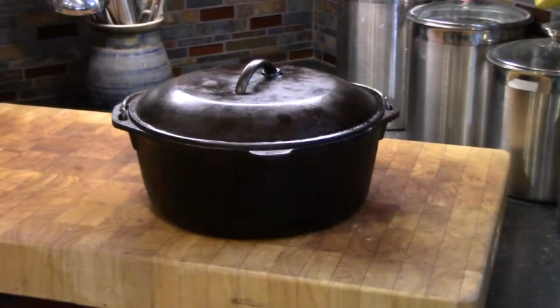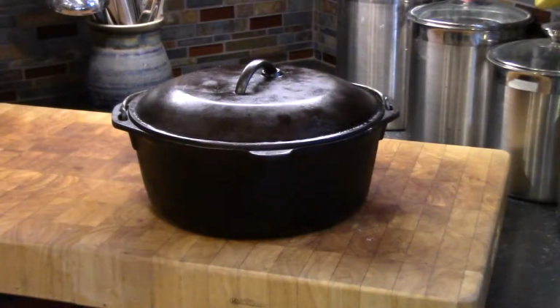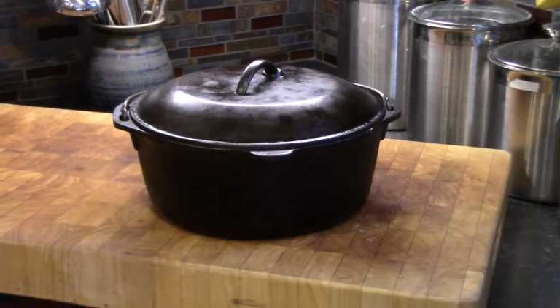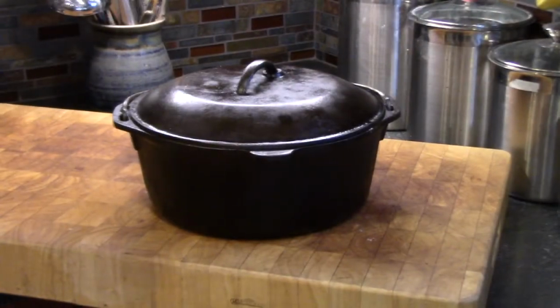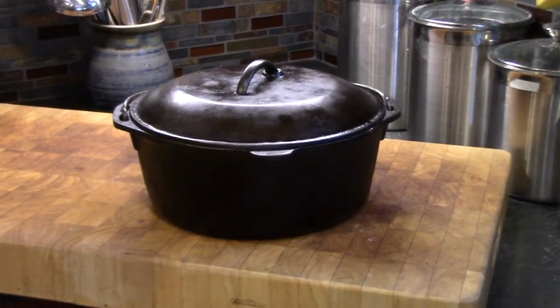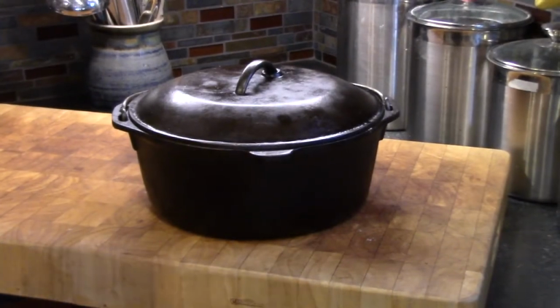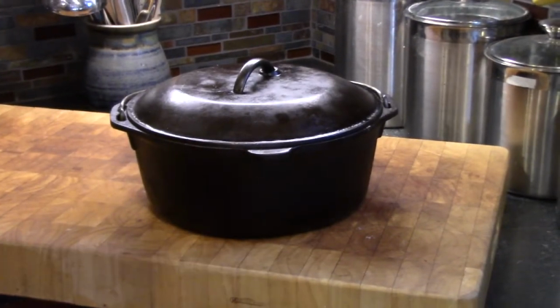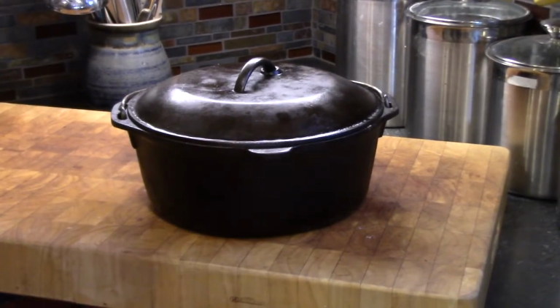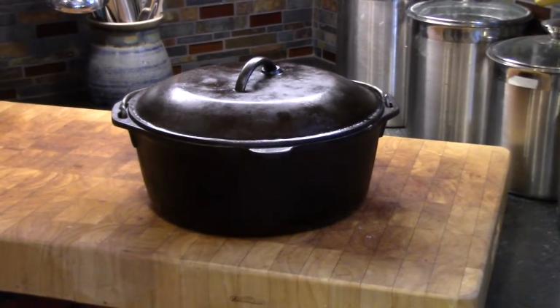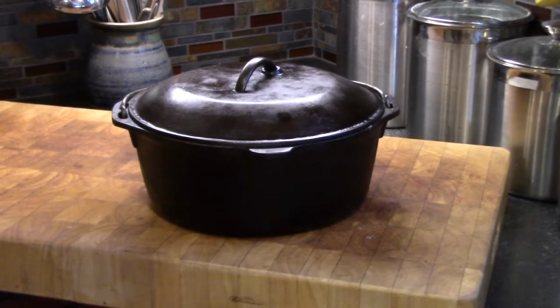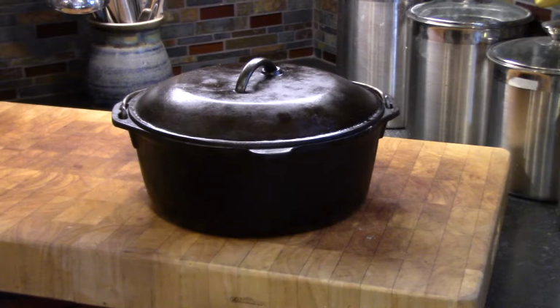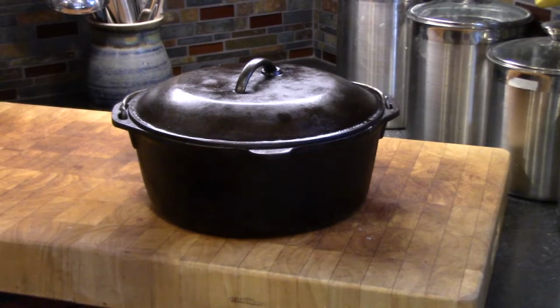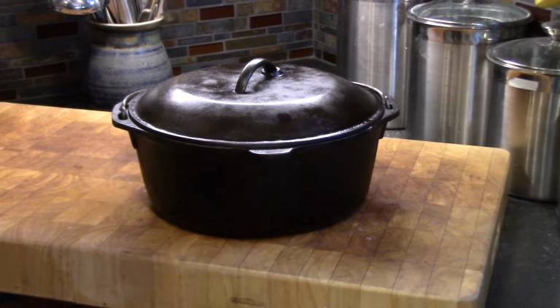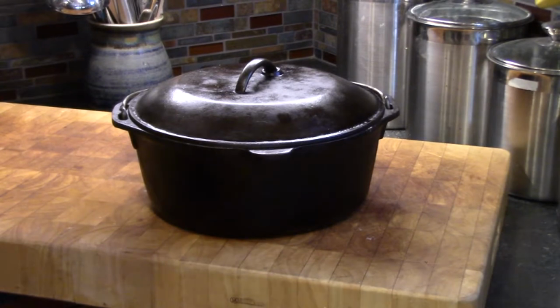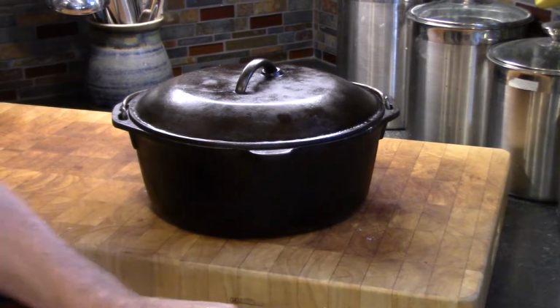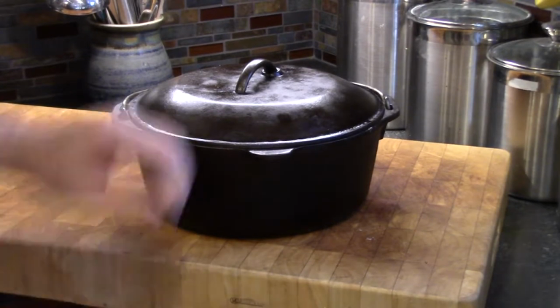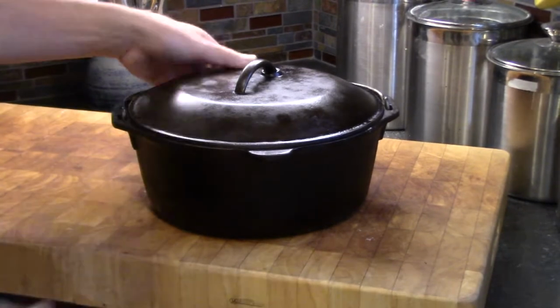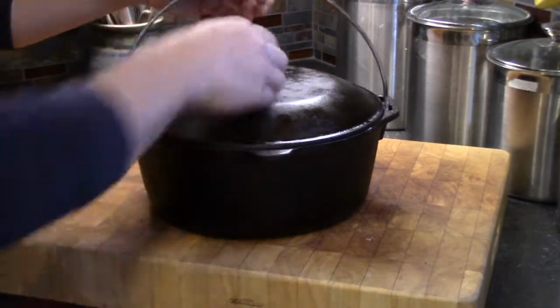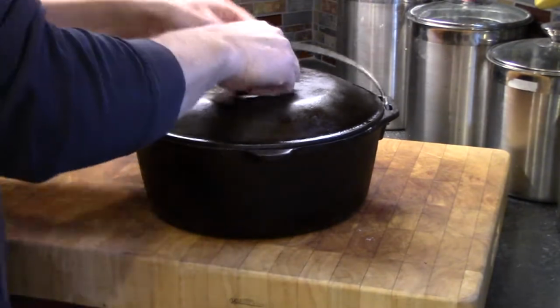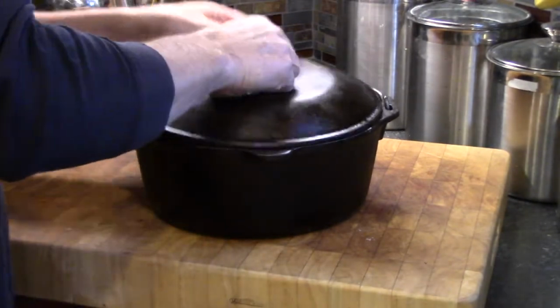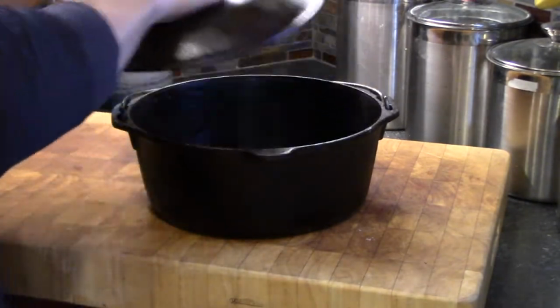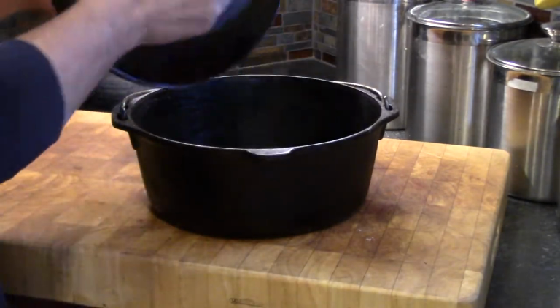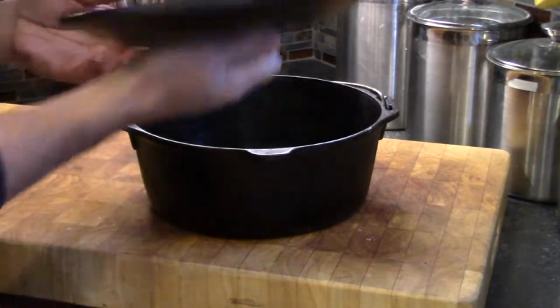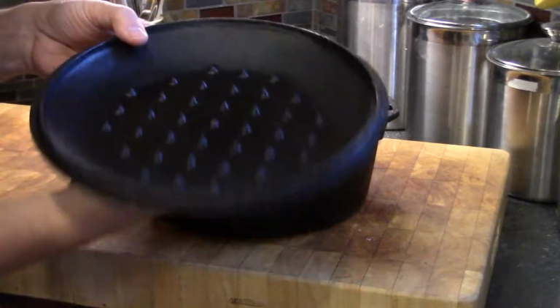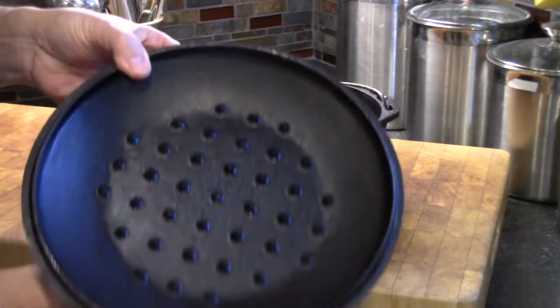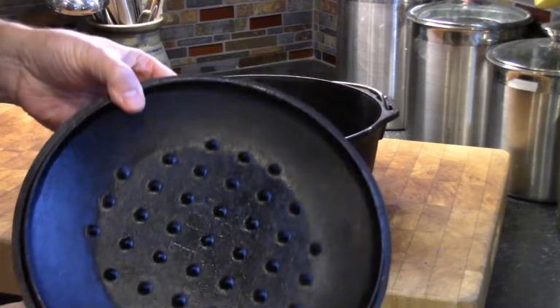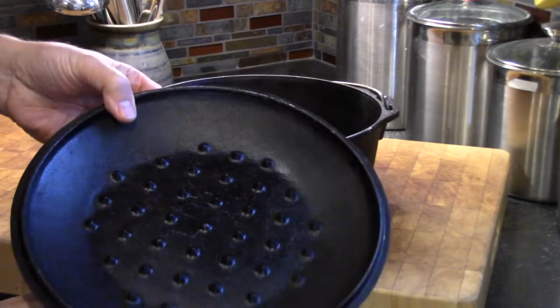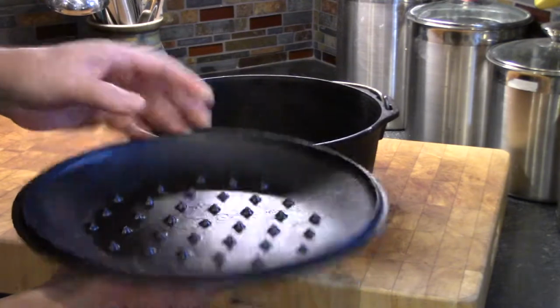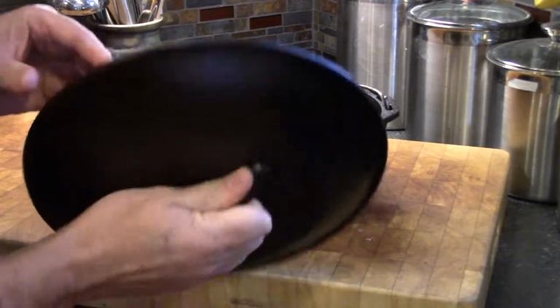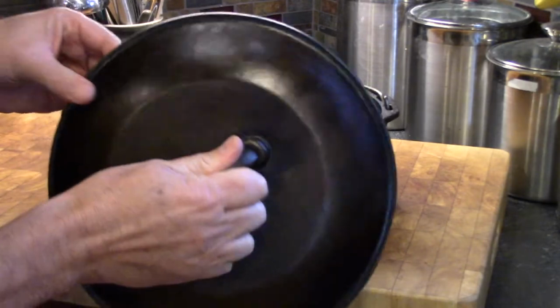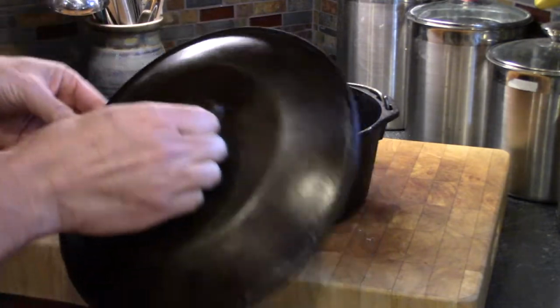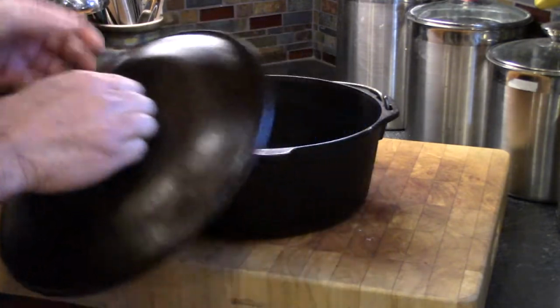I don't have any footage of the seasoning process, but basically it's a matter of putting oil on, wiping it off, and then putting it in the oven for a few hours. I did that two or three times.